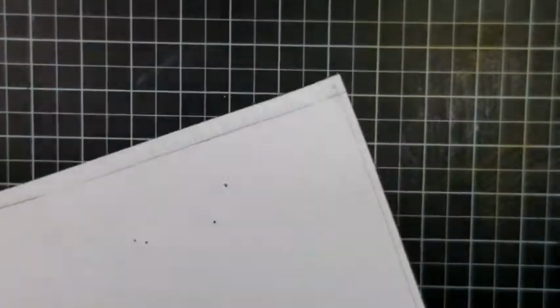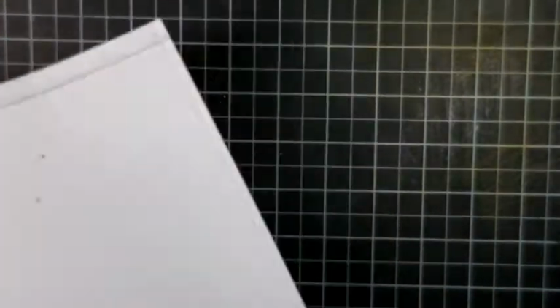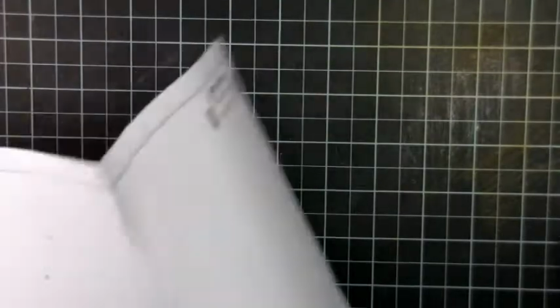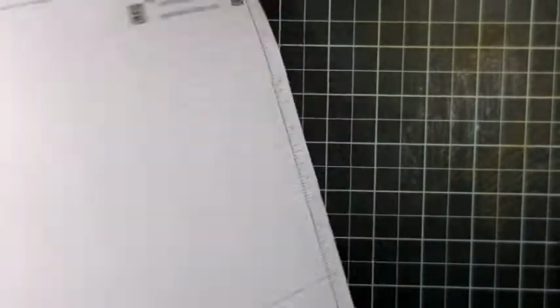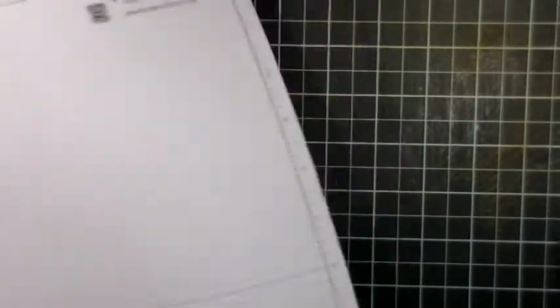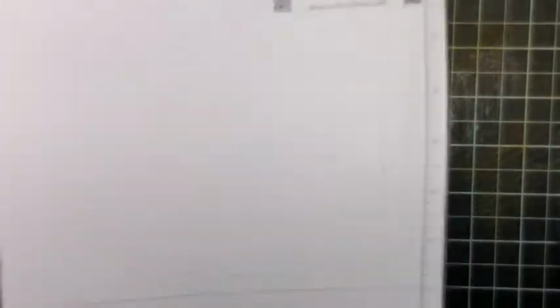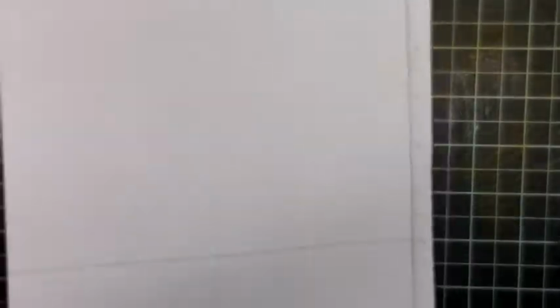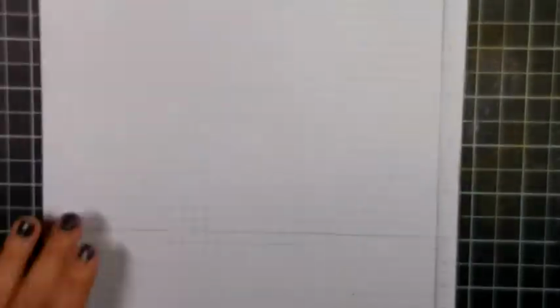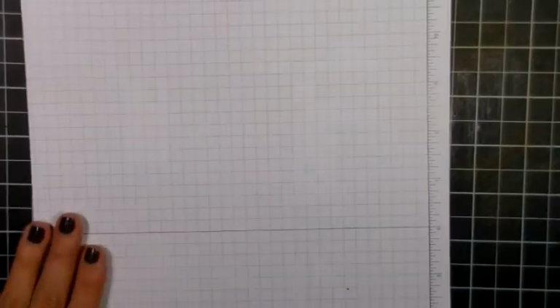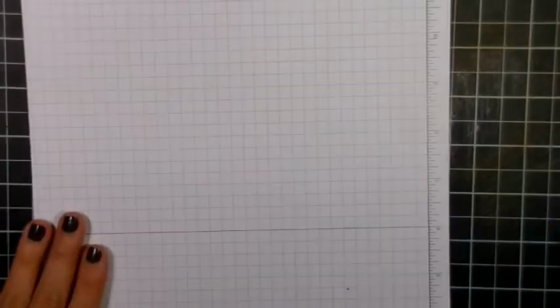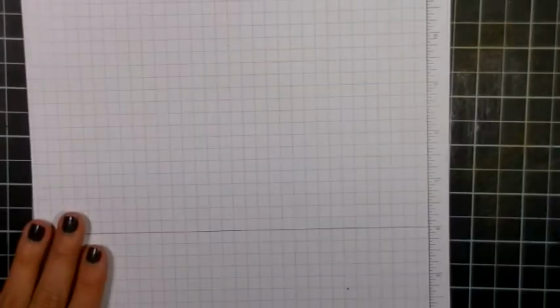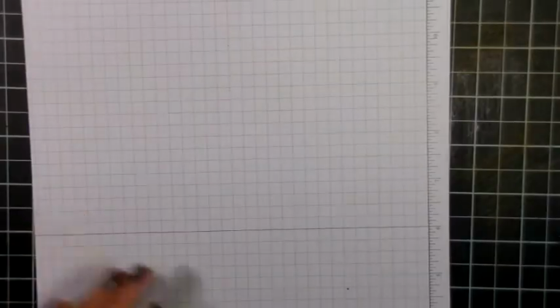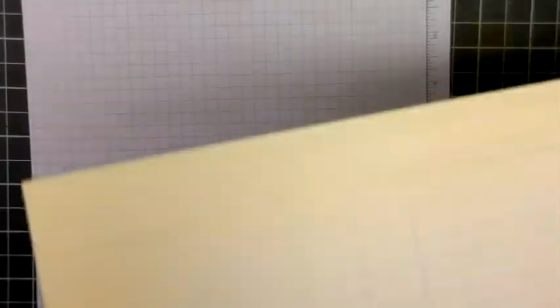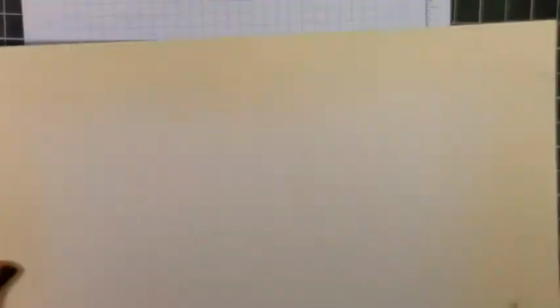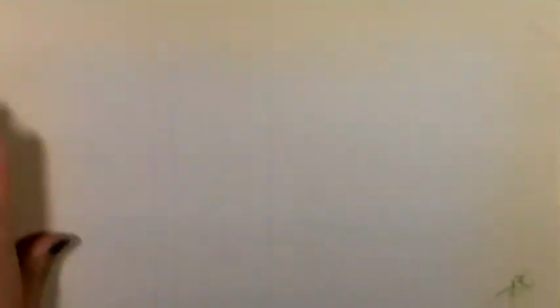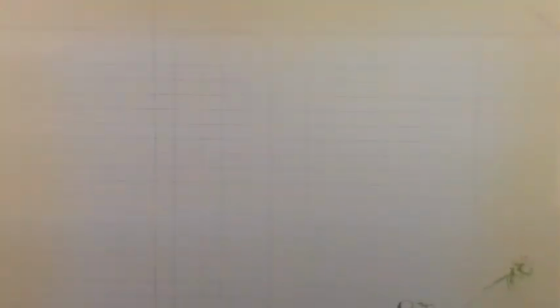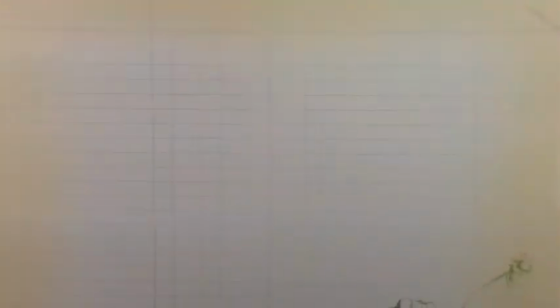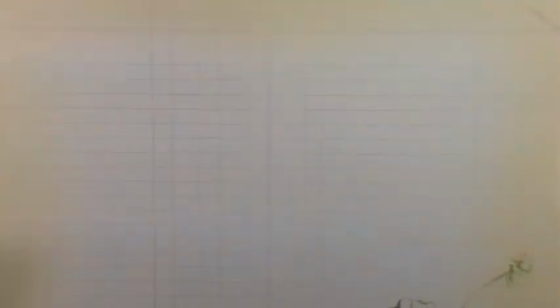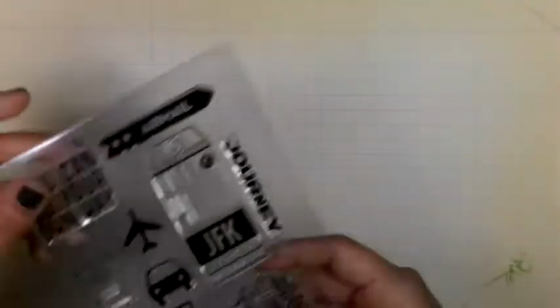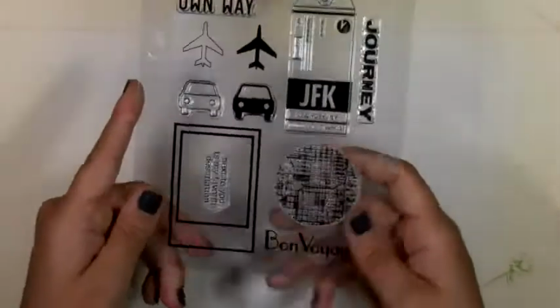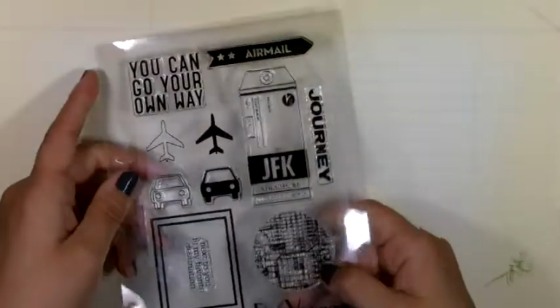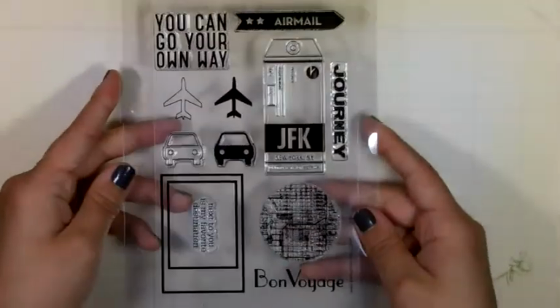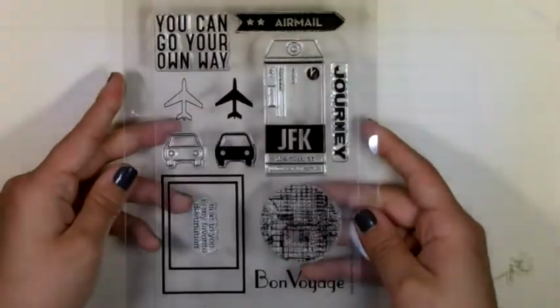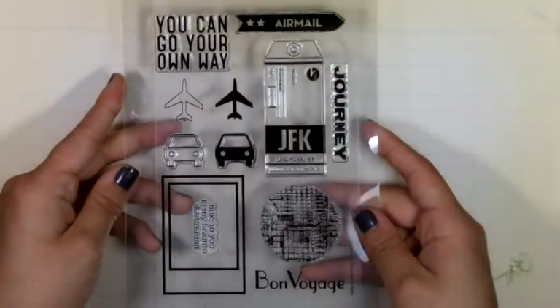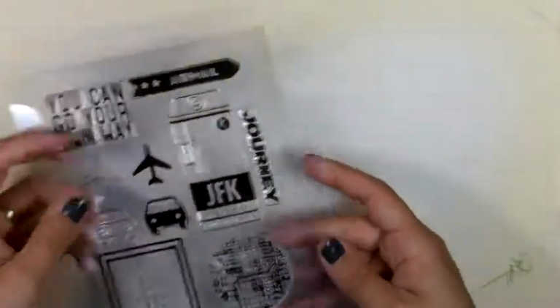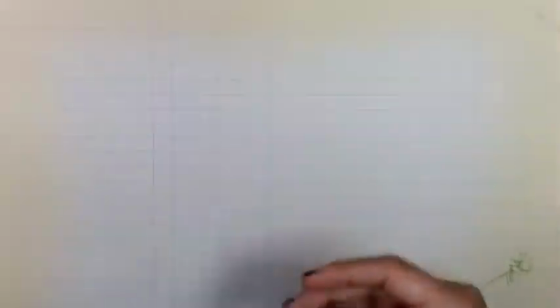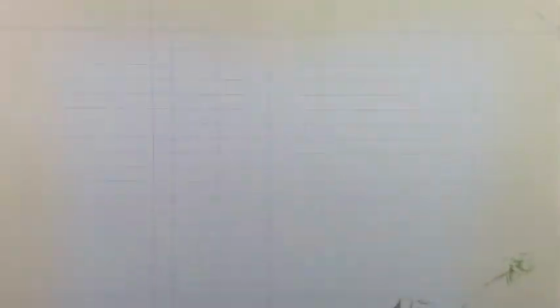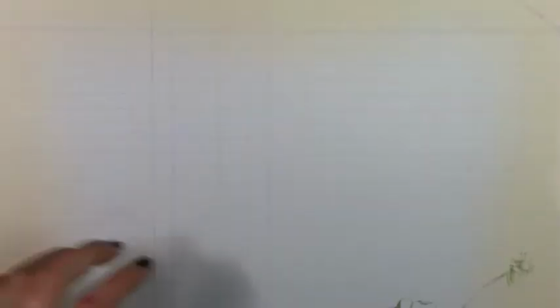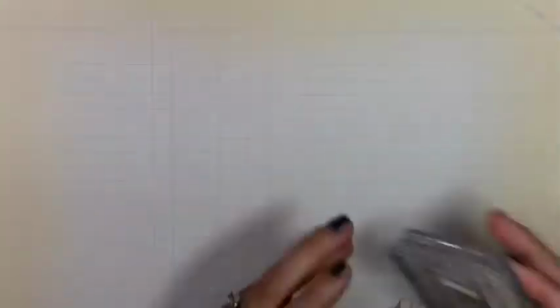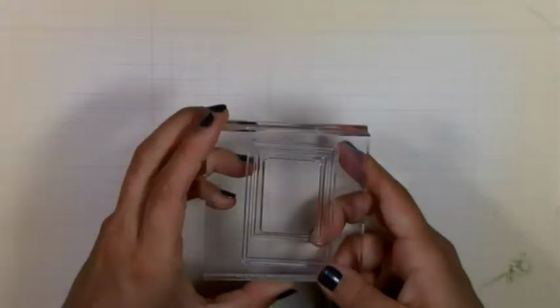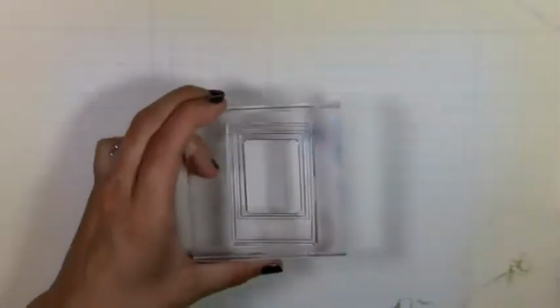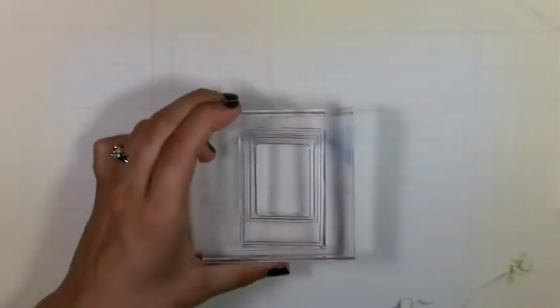And then we're going to get stamping. I'm using this new stamp set I got called Air Mail — it's a Studio Calico and Hero Arts set.